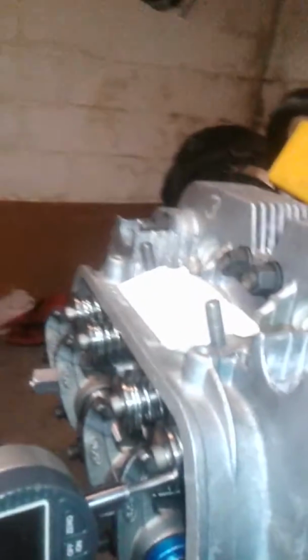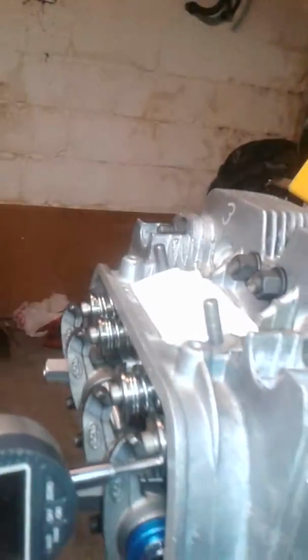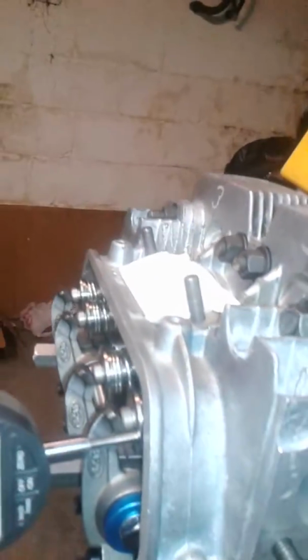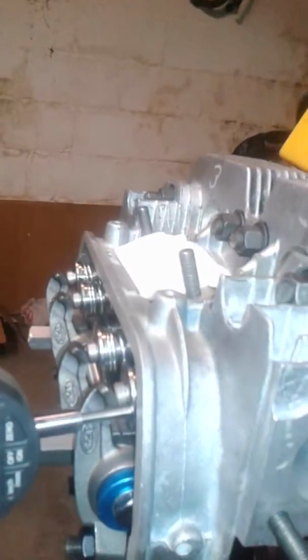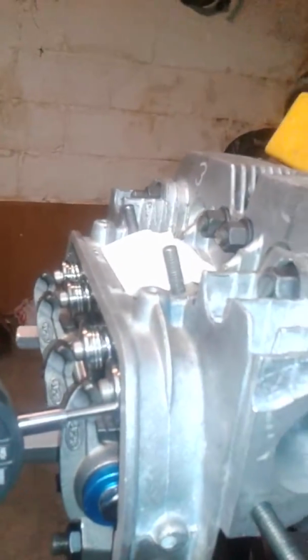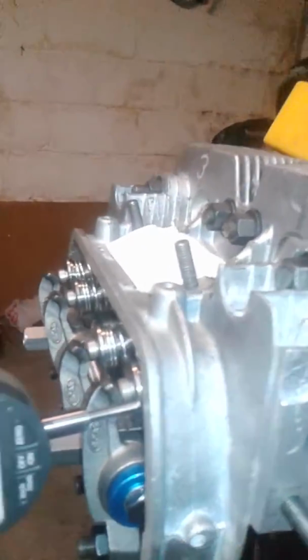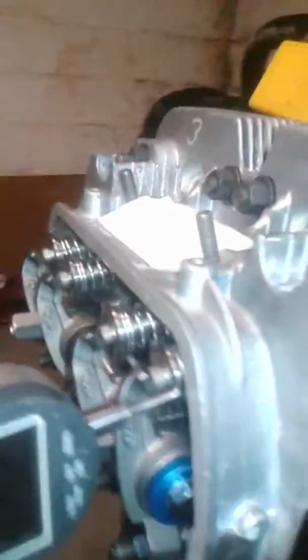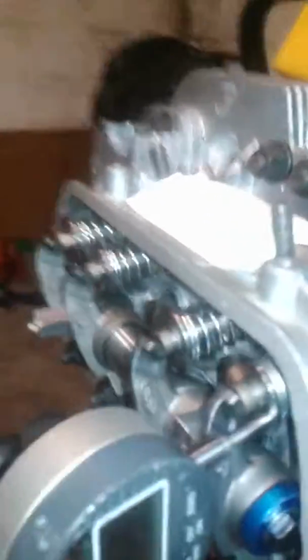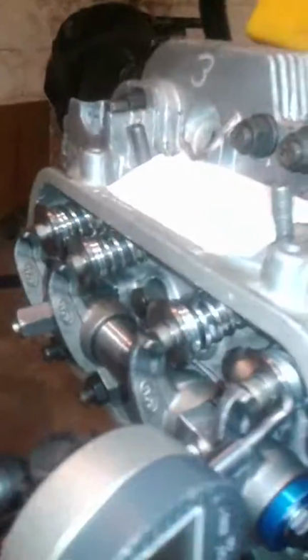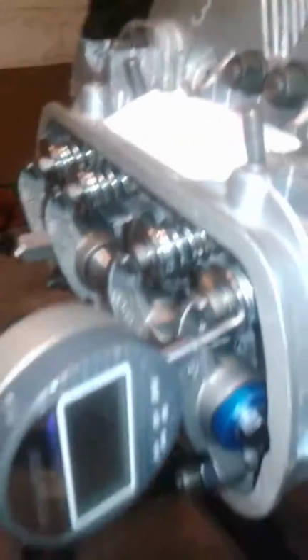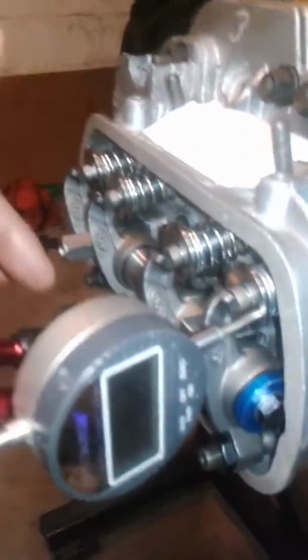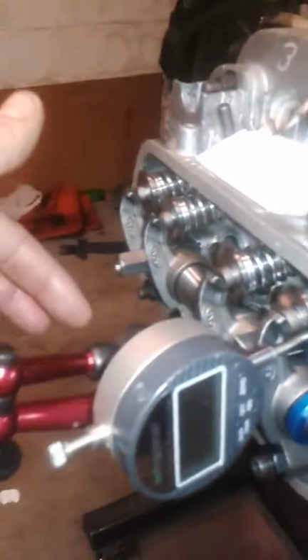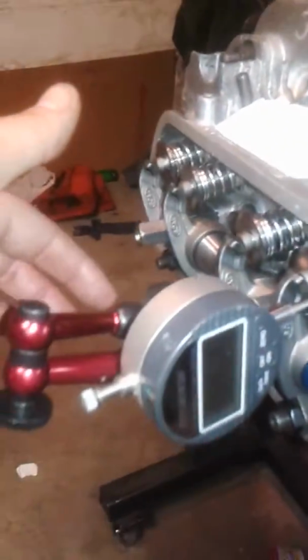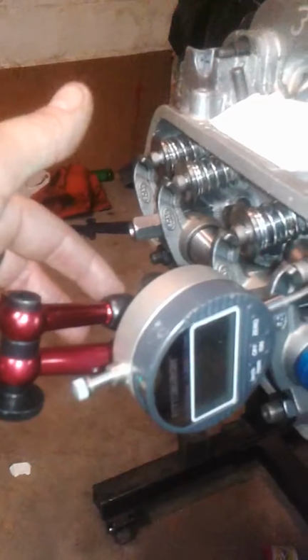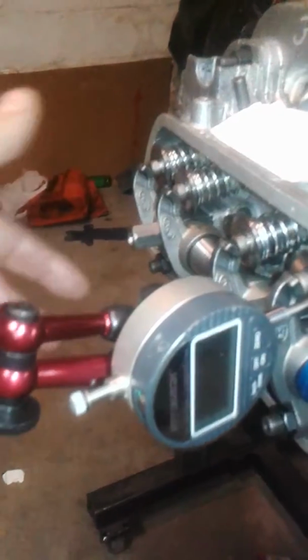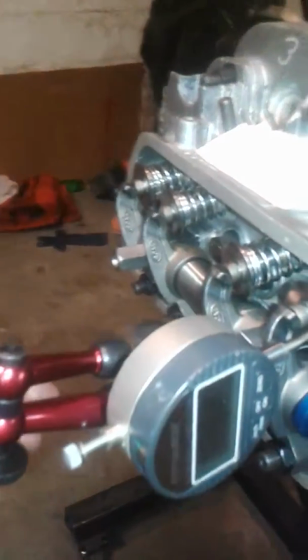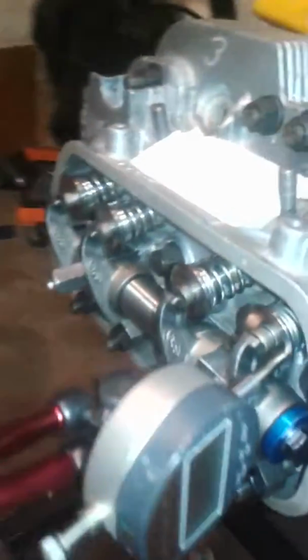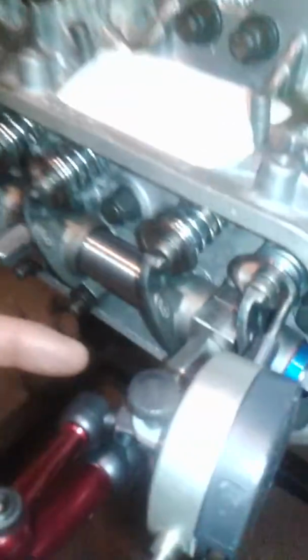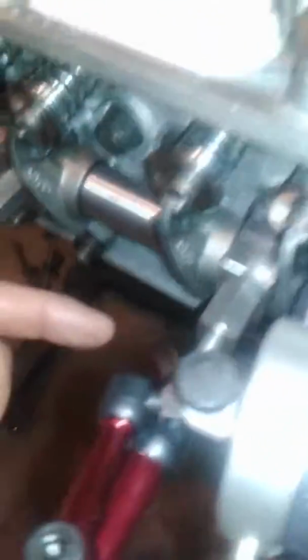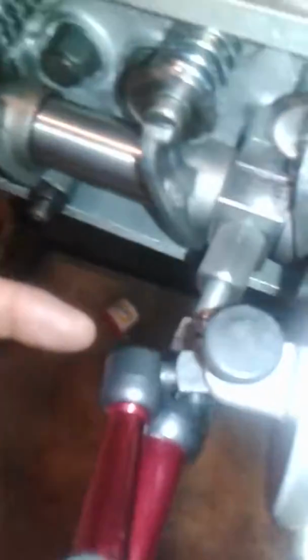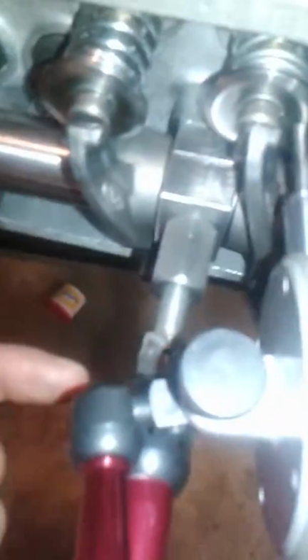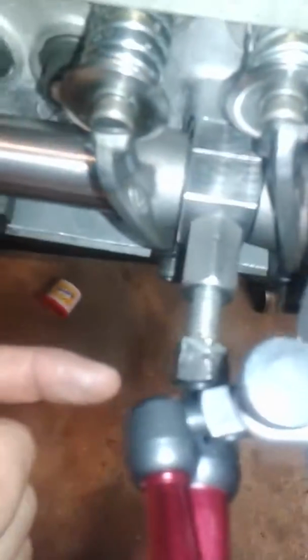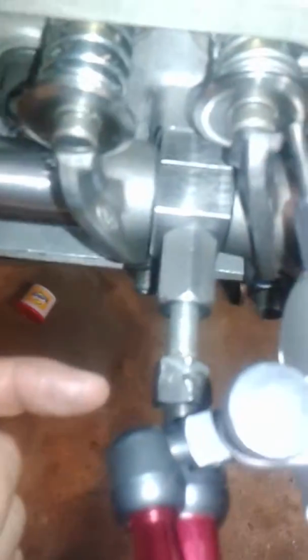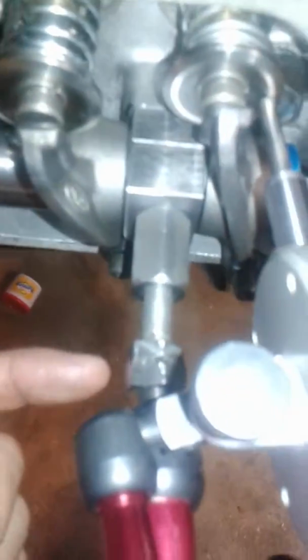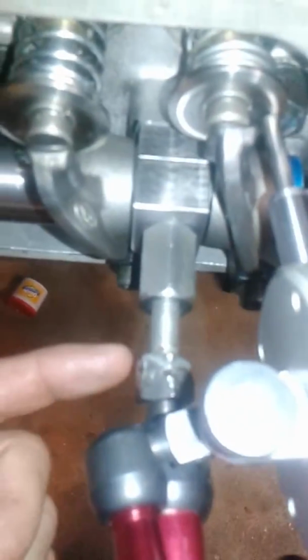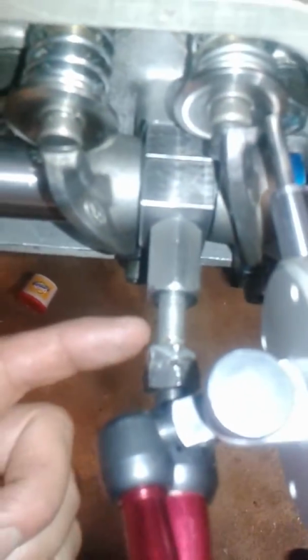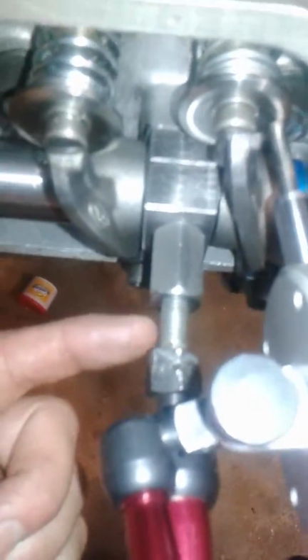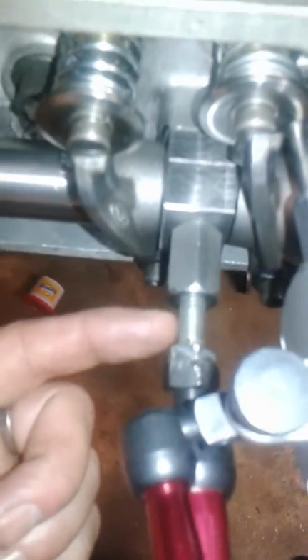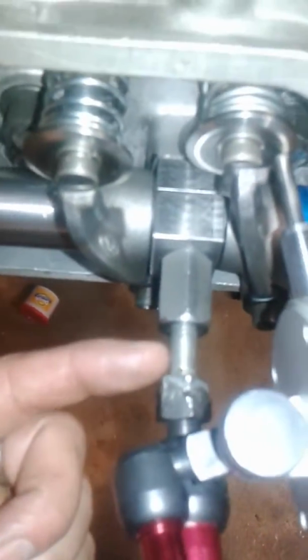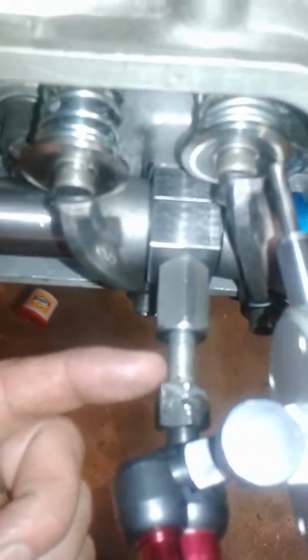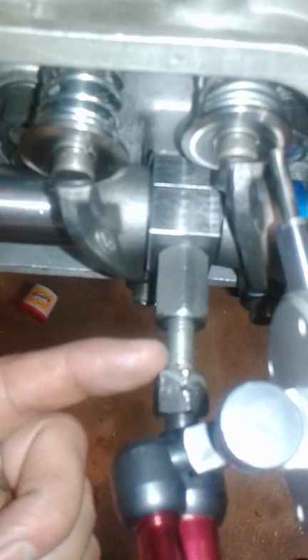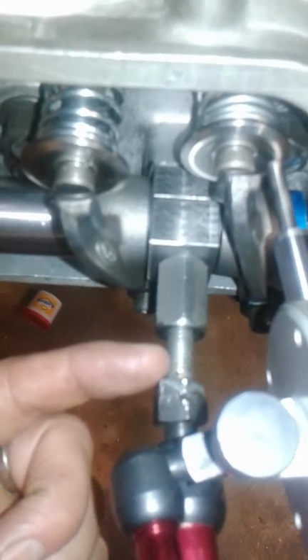This is my engine. I made this piece — it had a magnet on it, so I welded on a half inch — an eight millimeter stud.